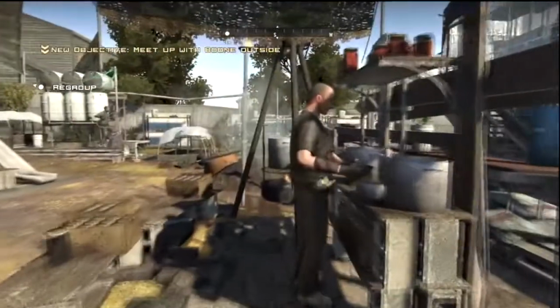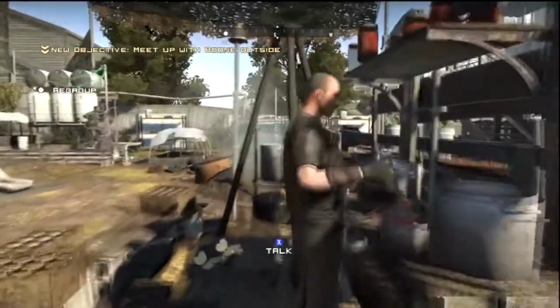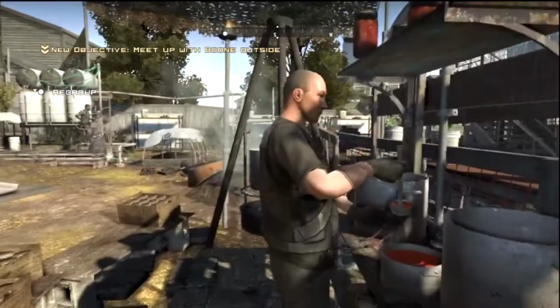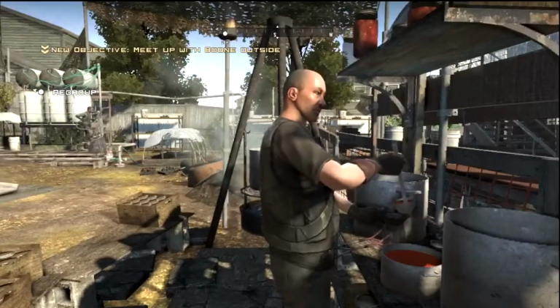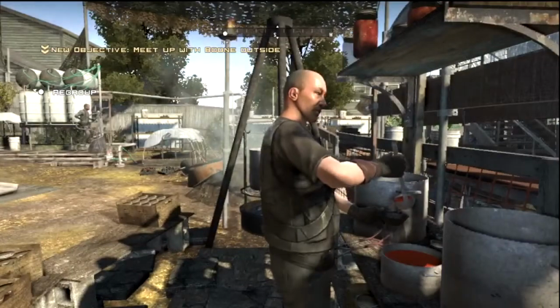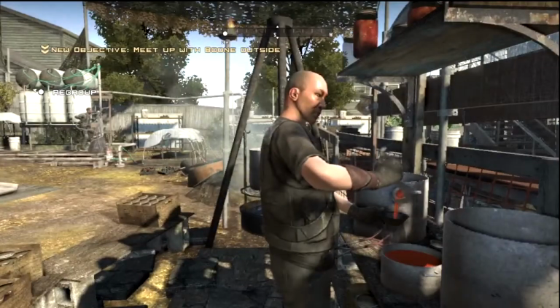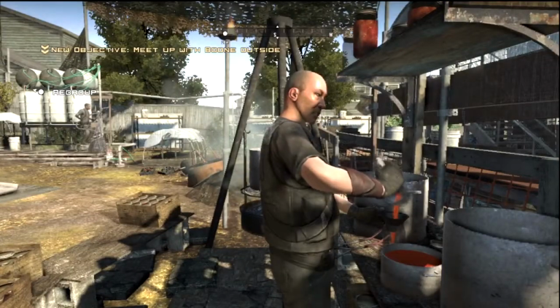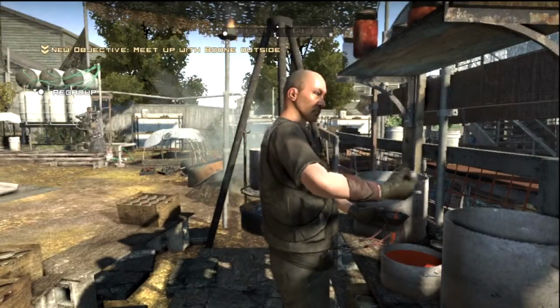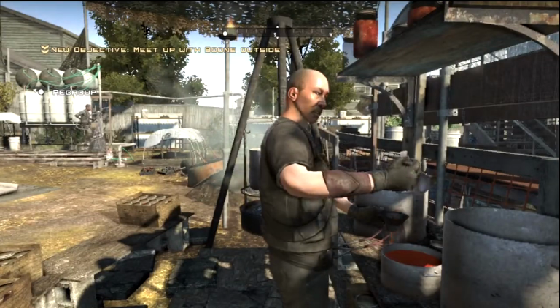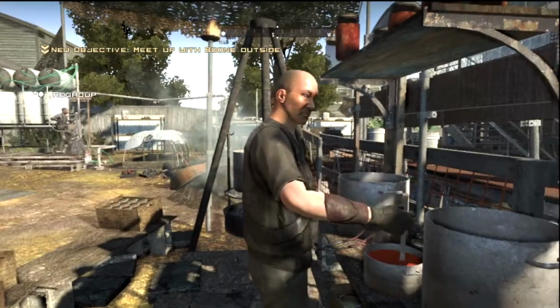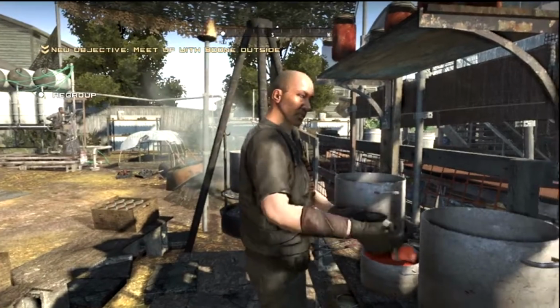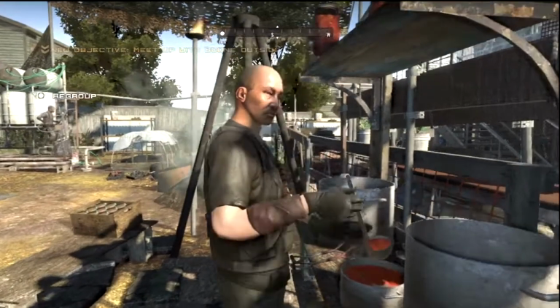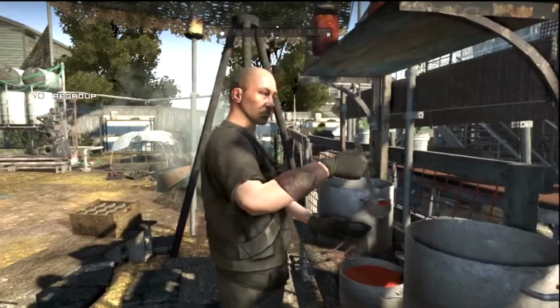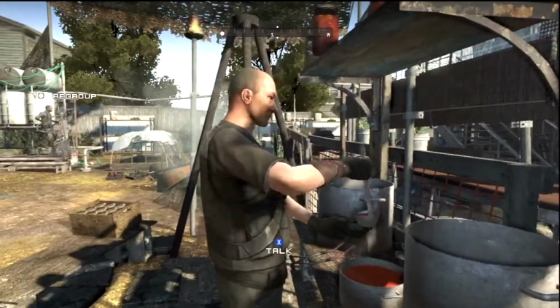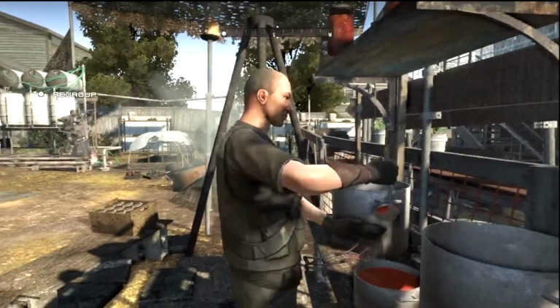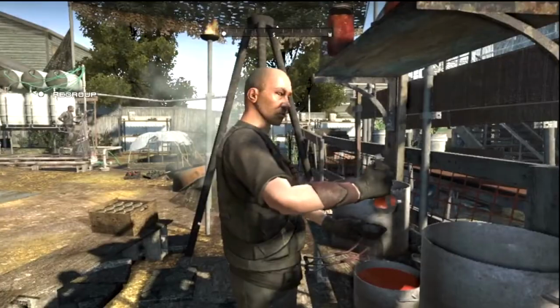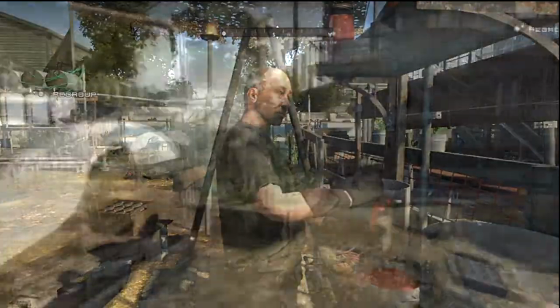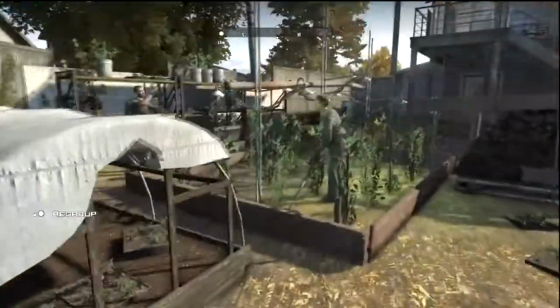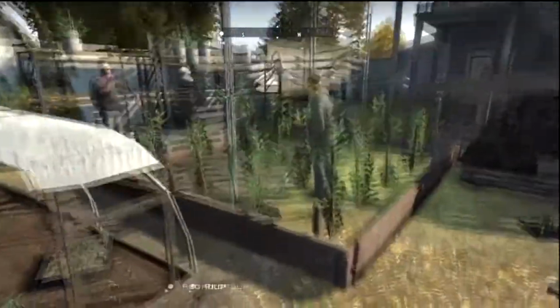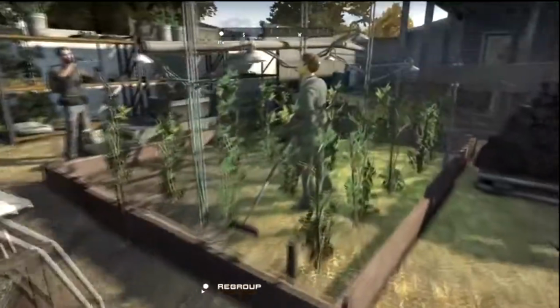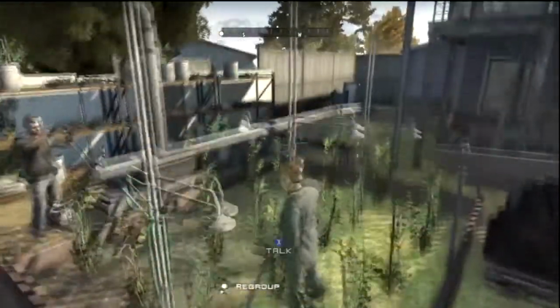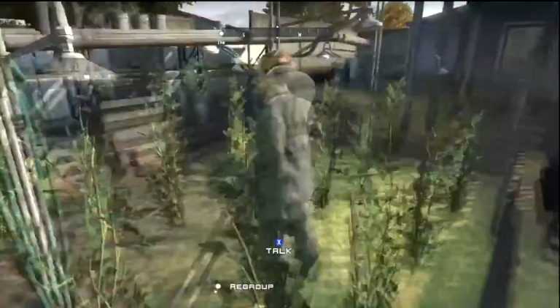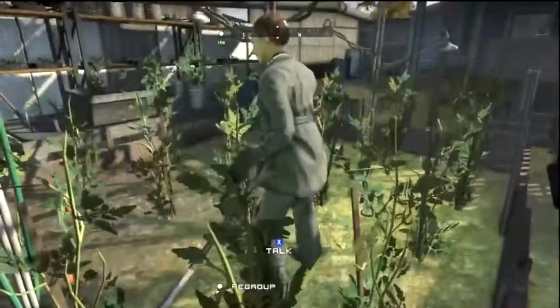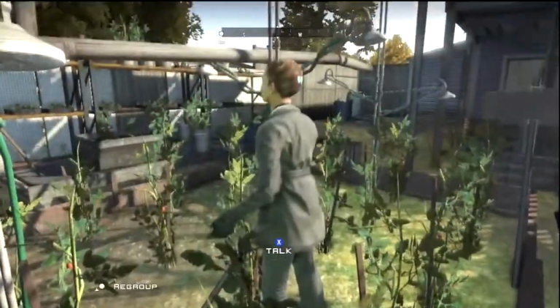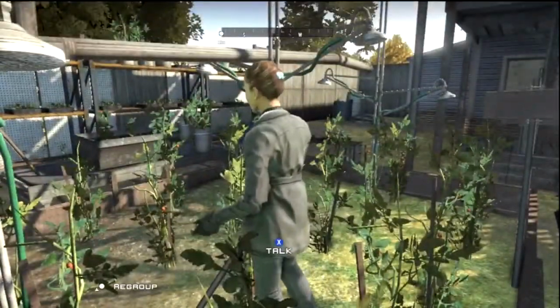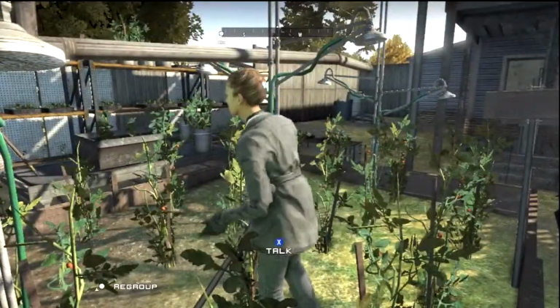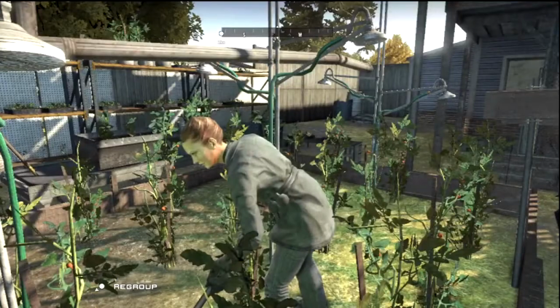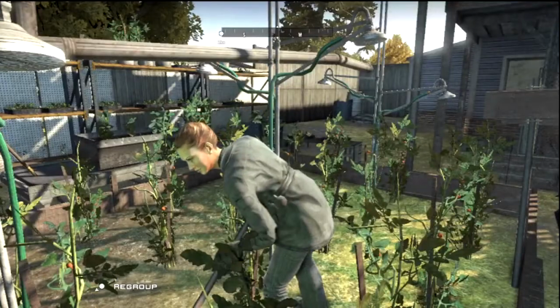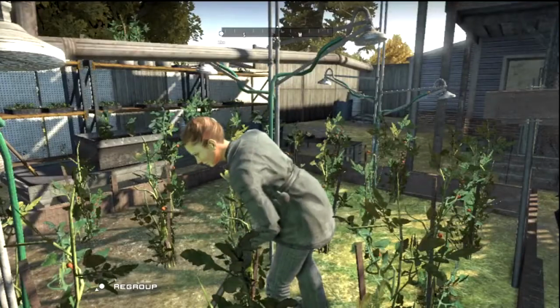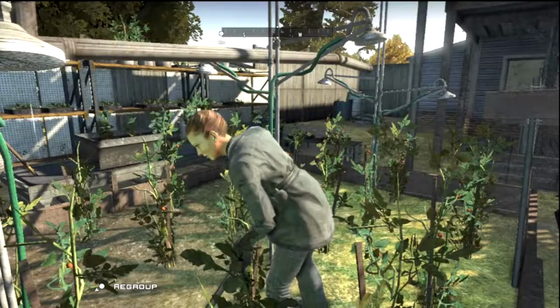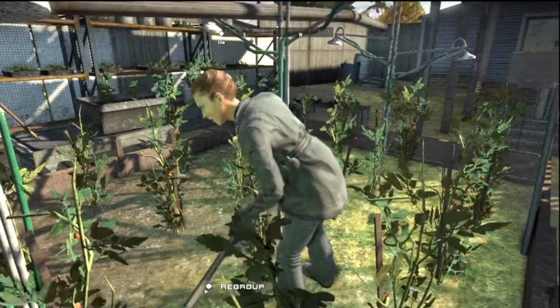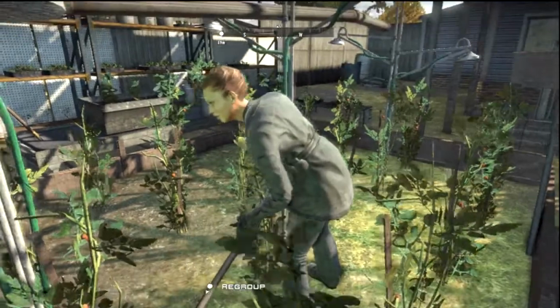Just to the right of him is this guy making soup that looks like it's going through the bowl — it's not, though. He confused us for a couple of minutes; it's pretty strange. Then directly past him is this person gardening who apparently doesn't like you.